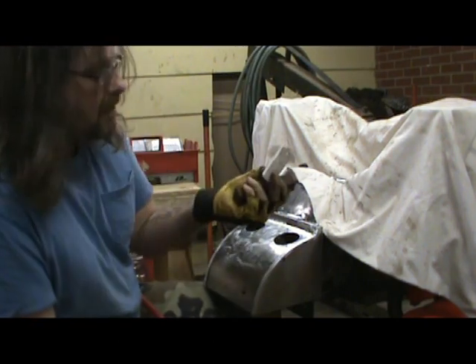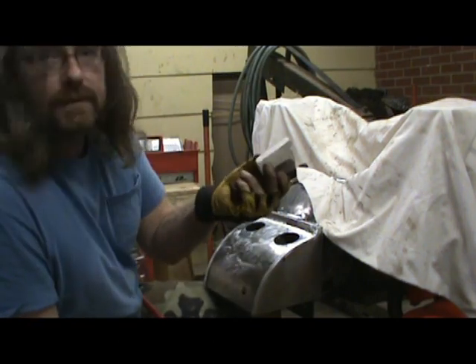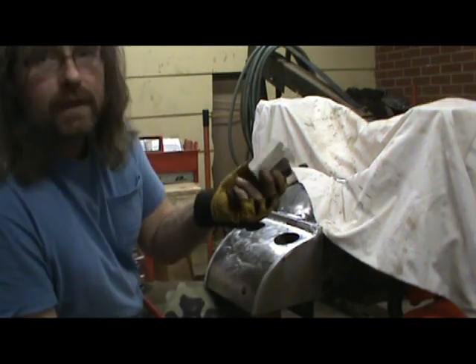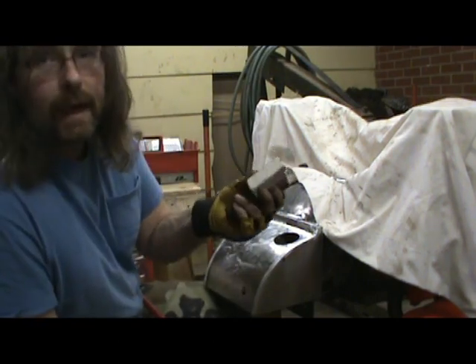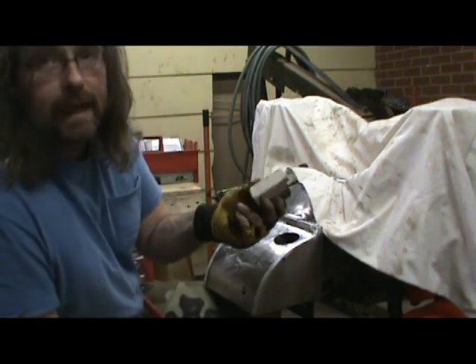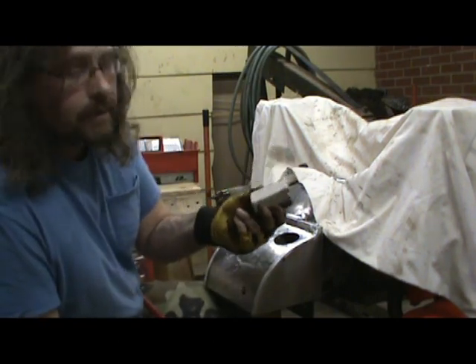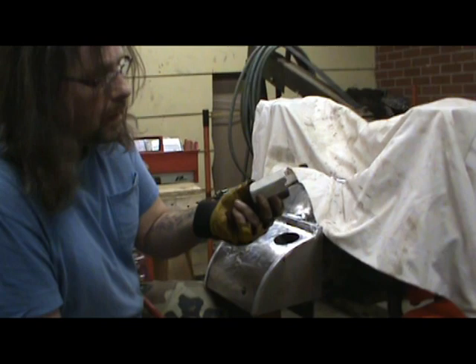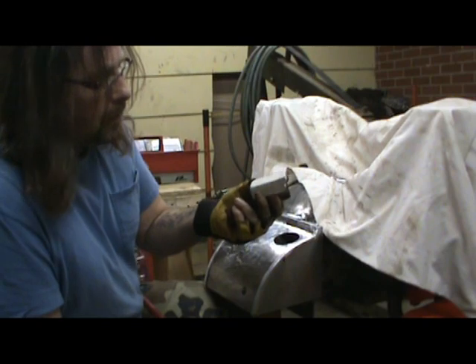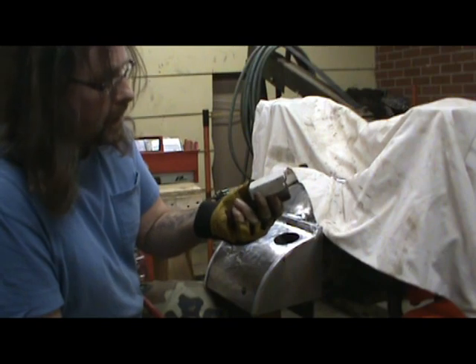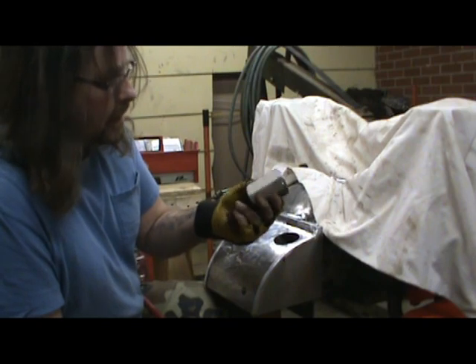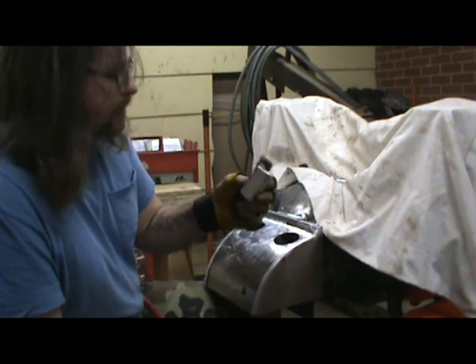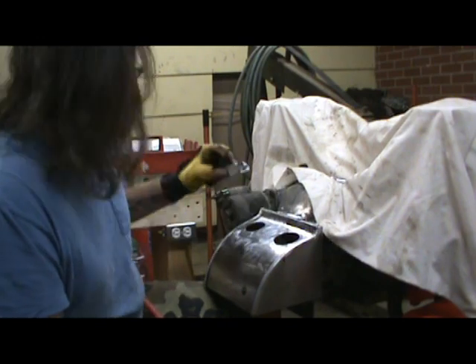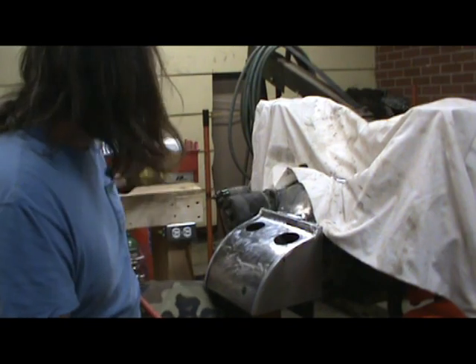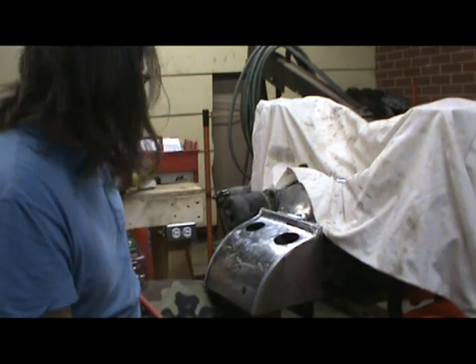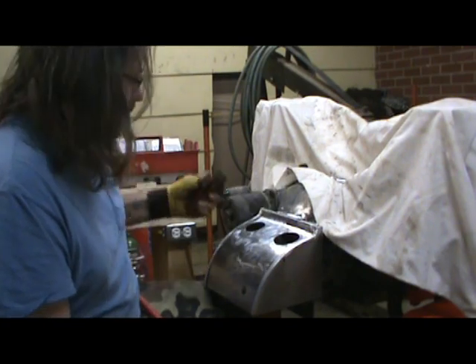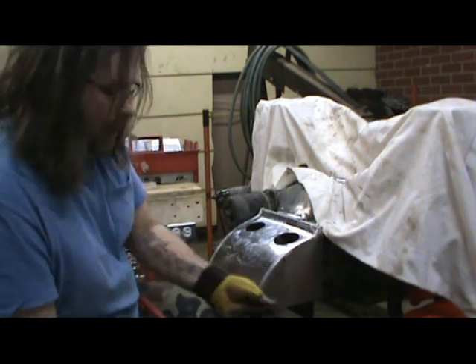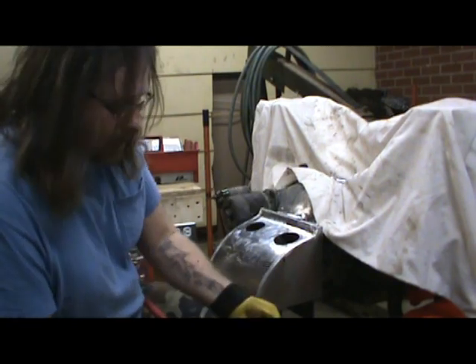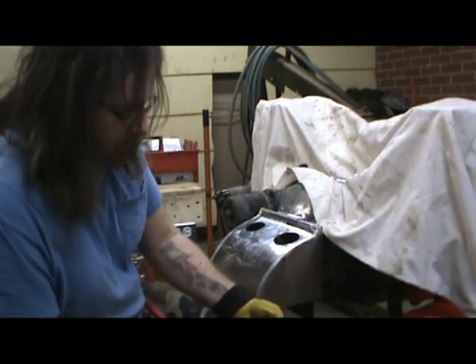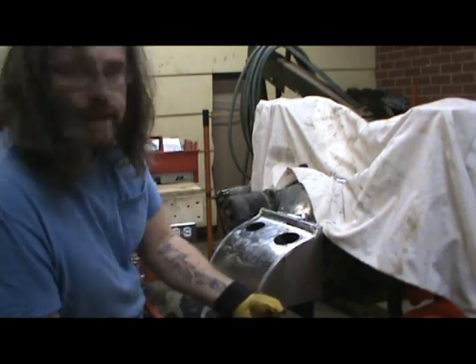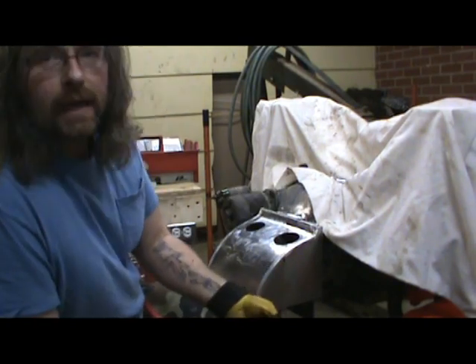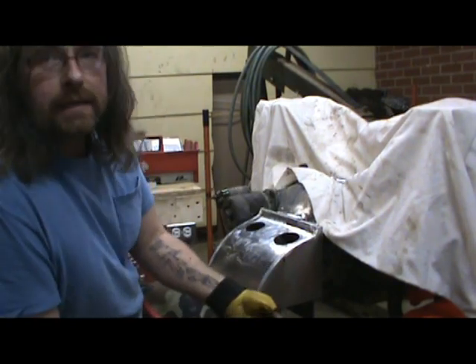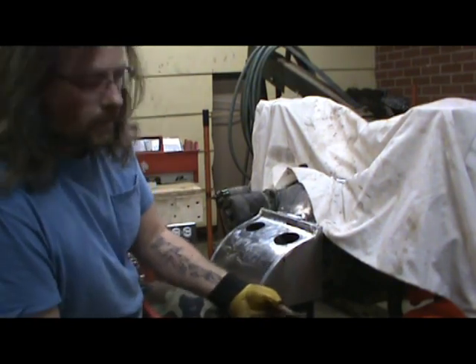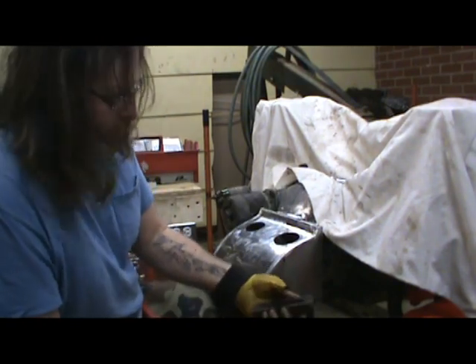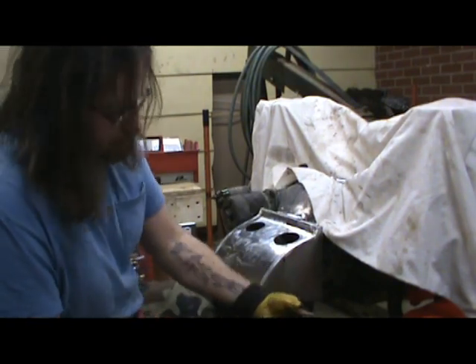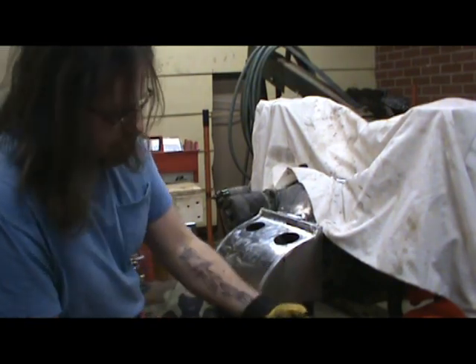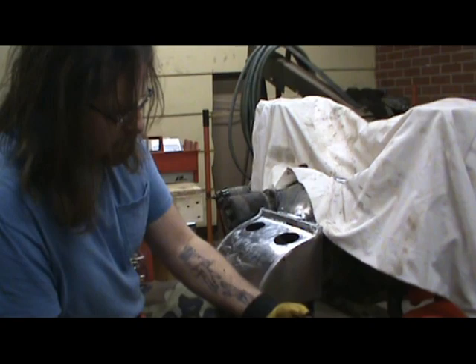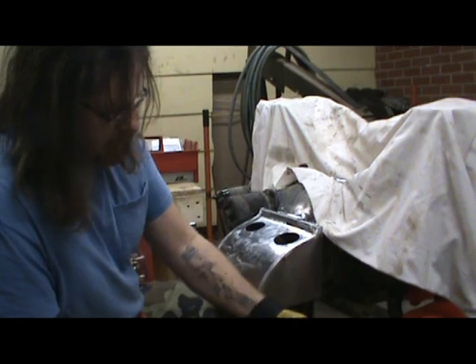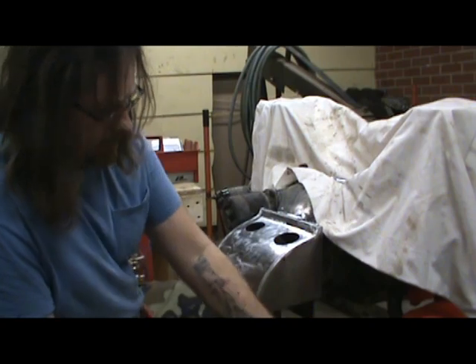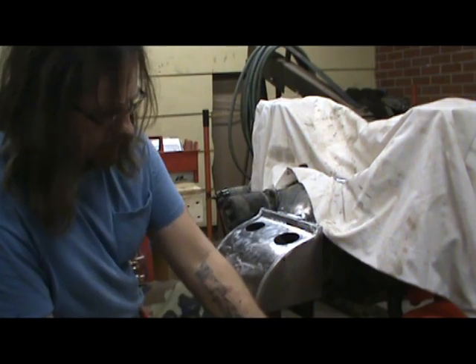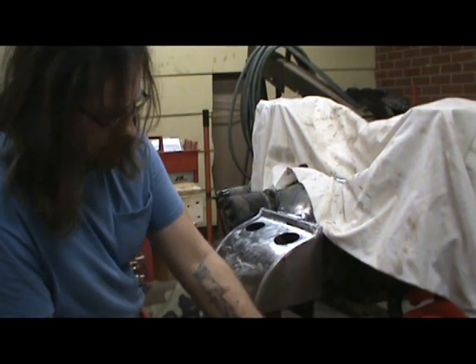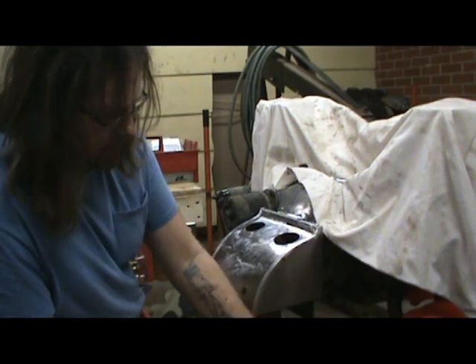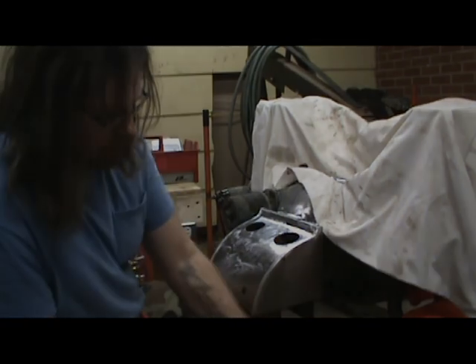I remember this was called White Diamond. Anyway, I'll get this done and then we'll get back in a little bit with another coat.